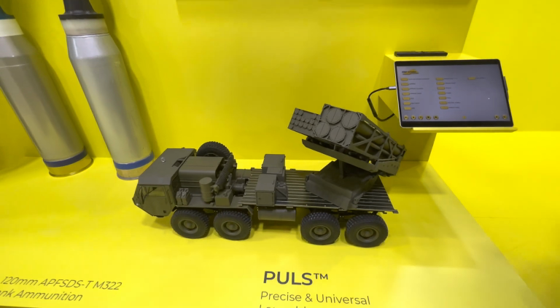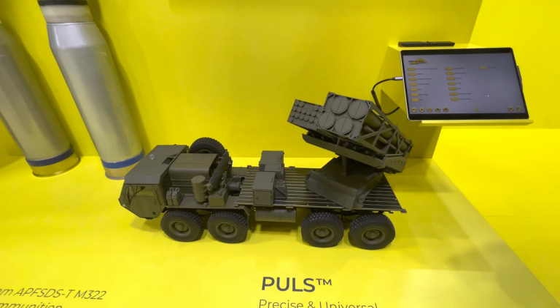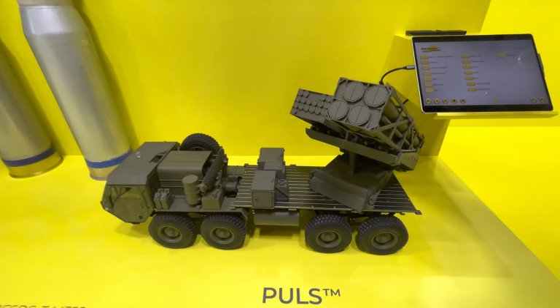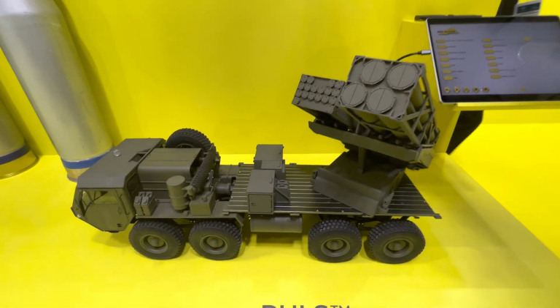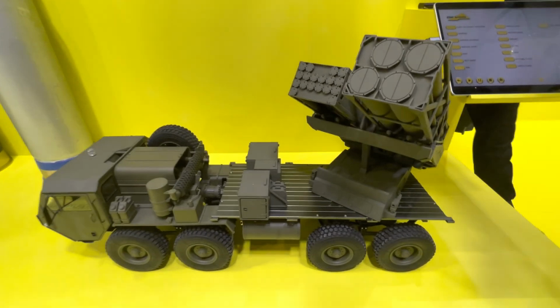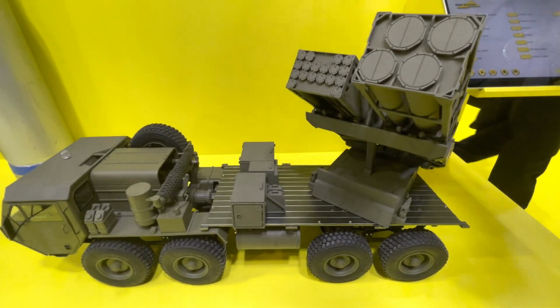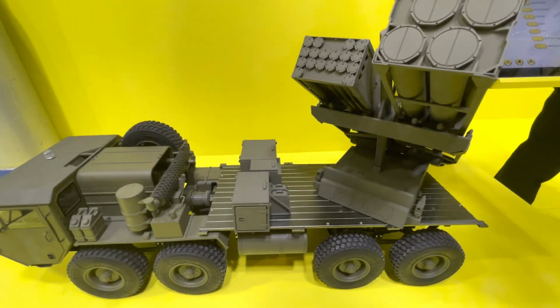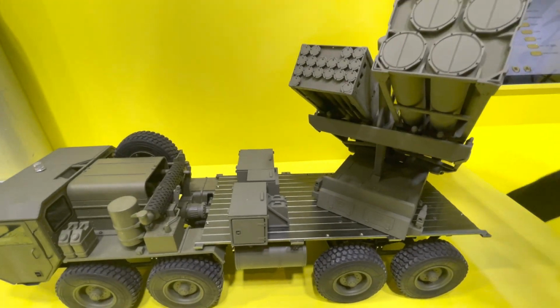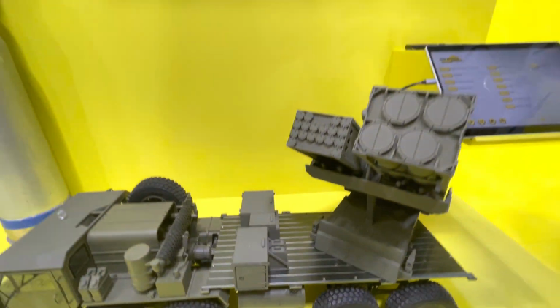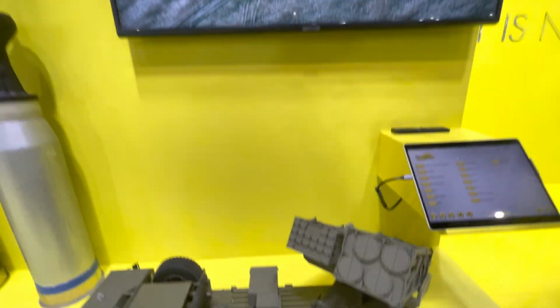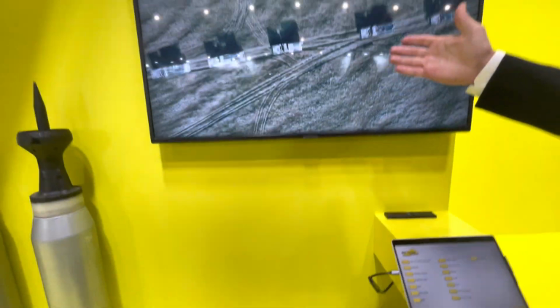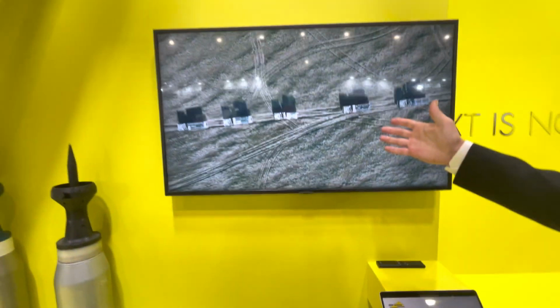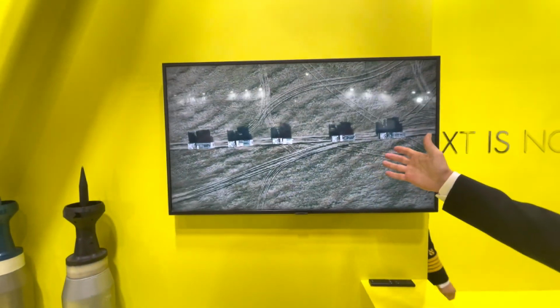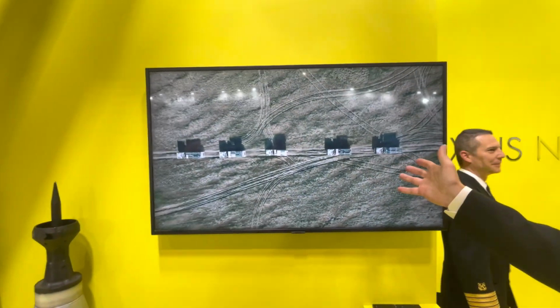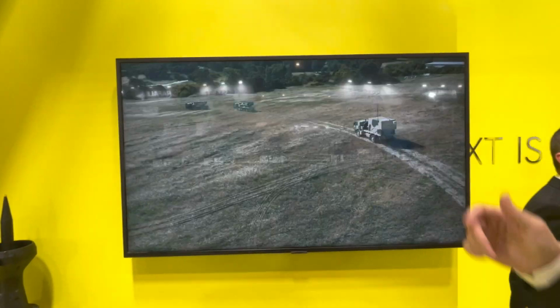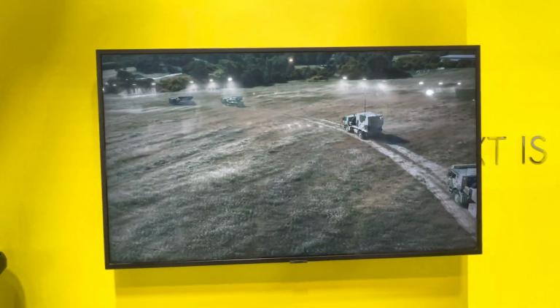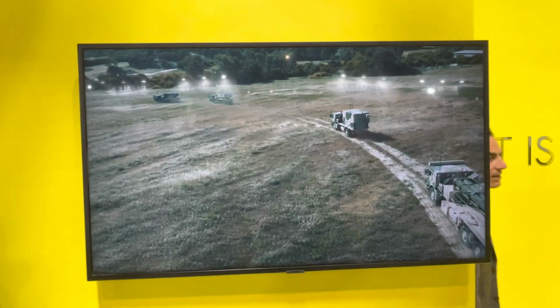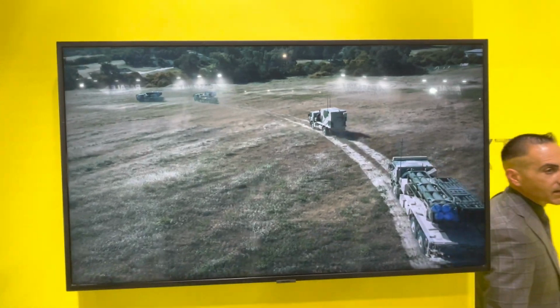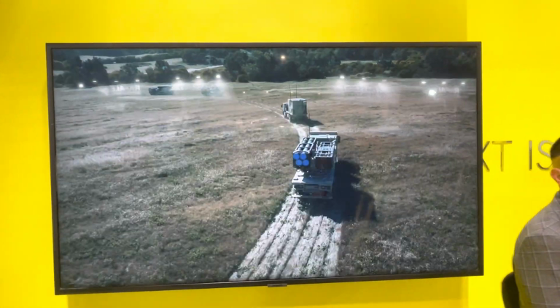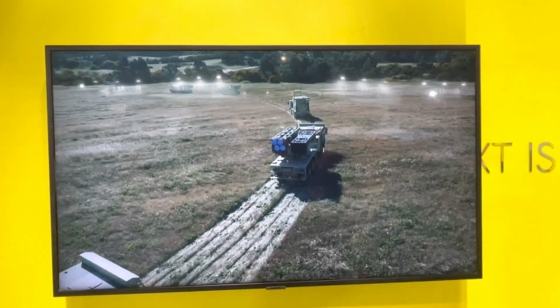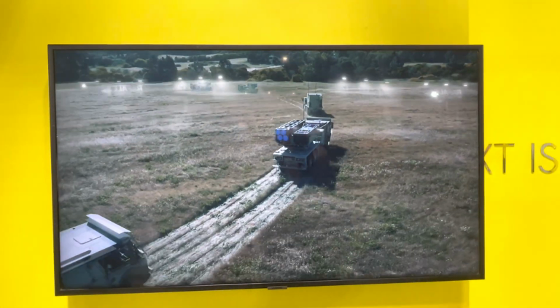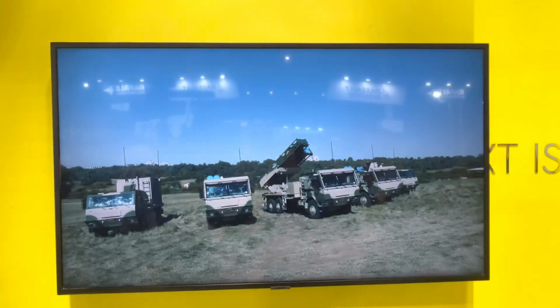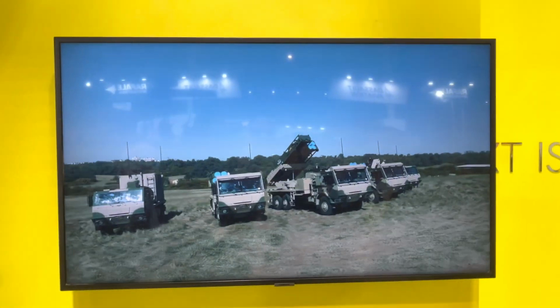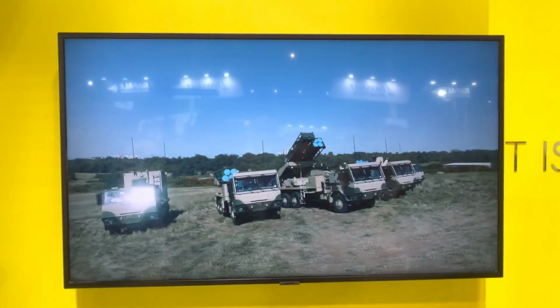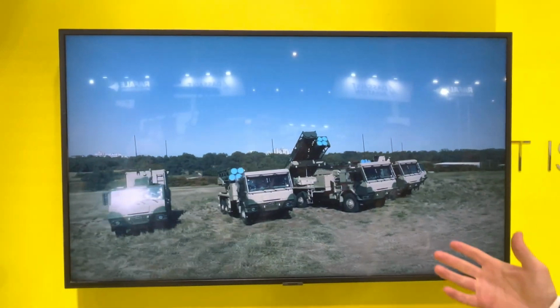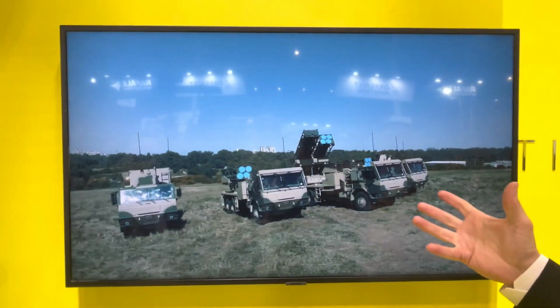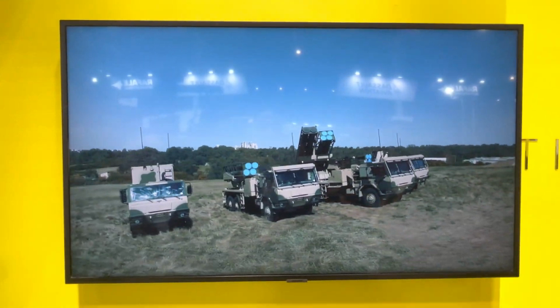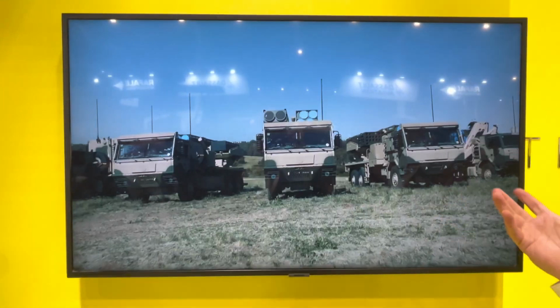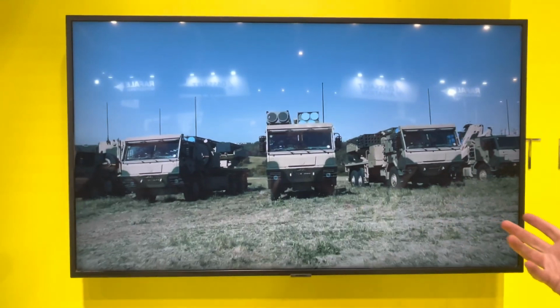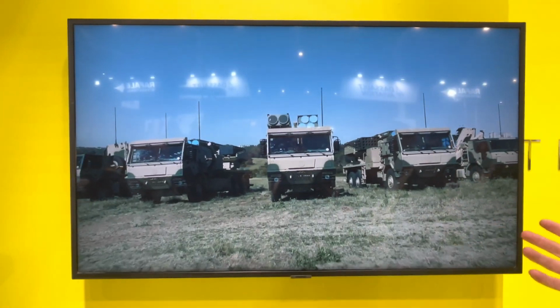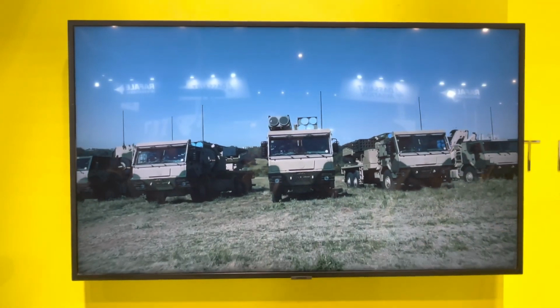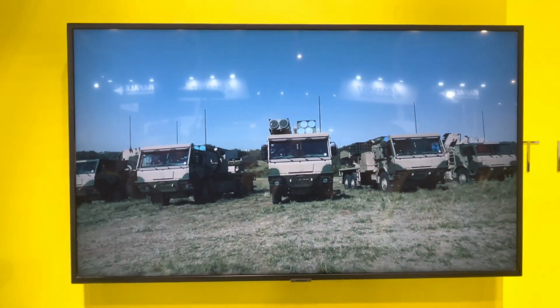You can see how a battery looks and how it moves — a variety of munitions in the same battery.